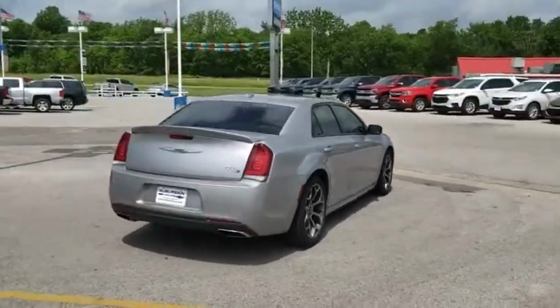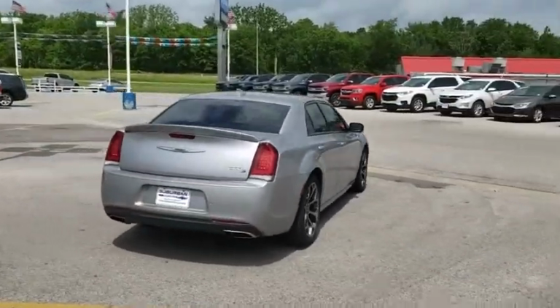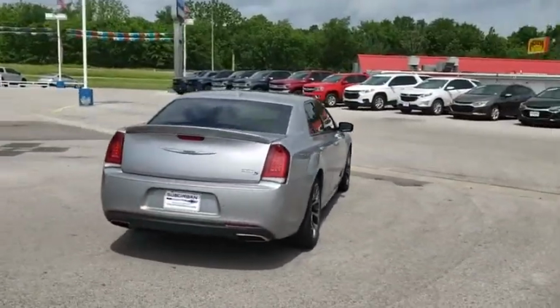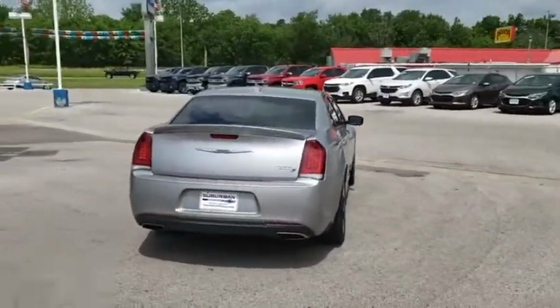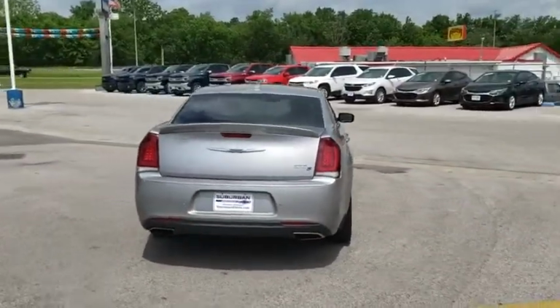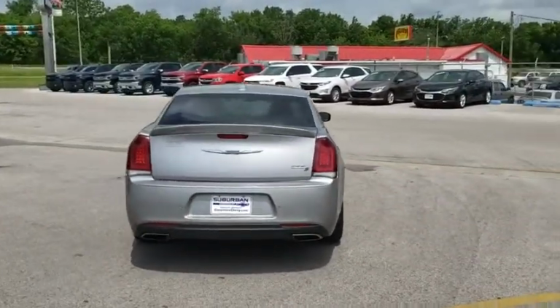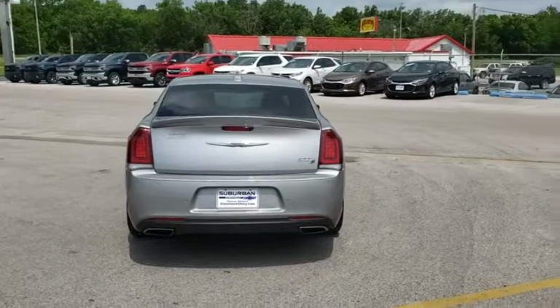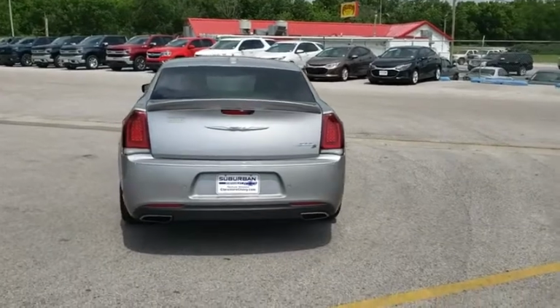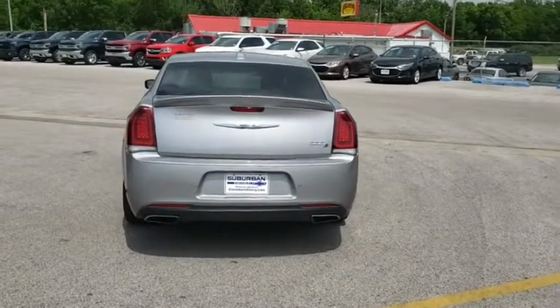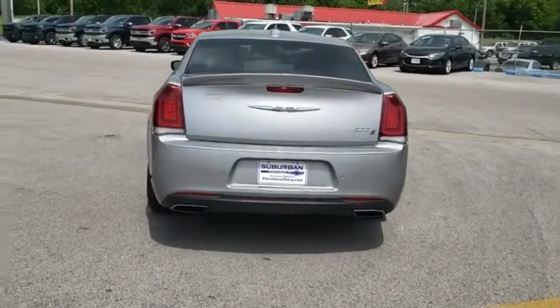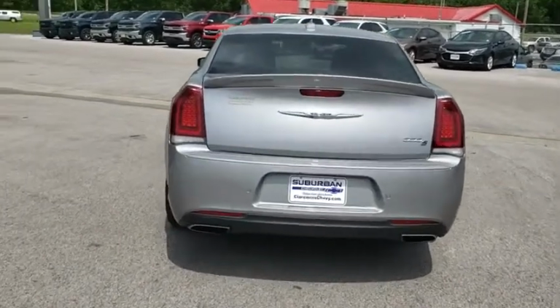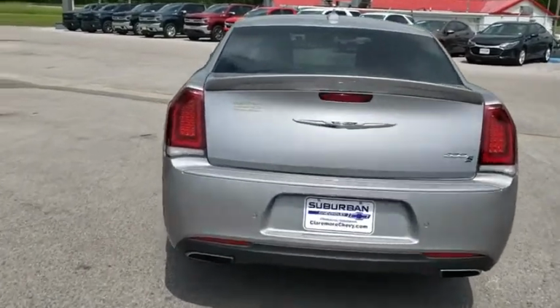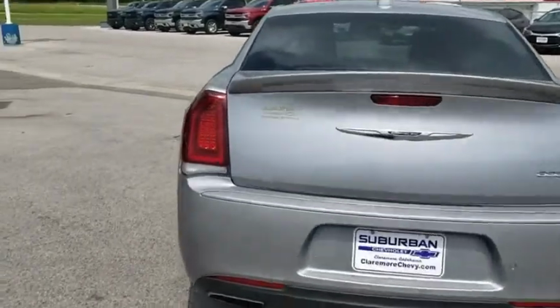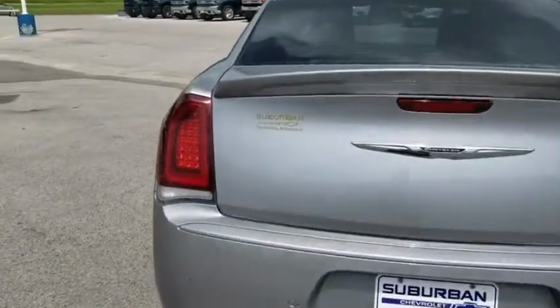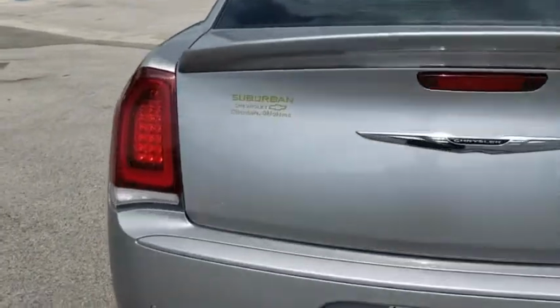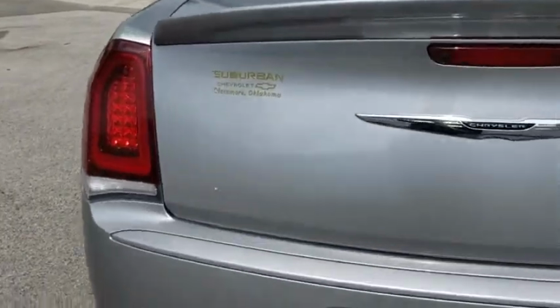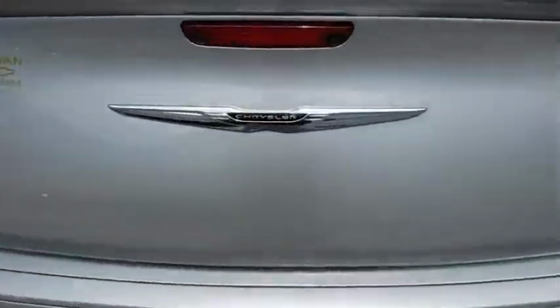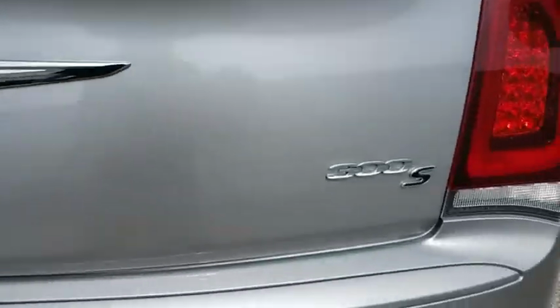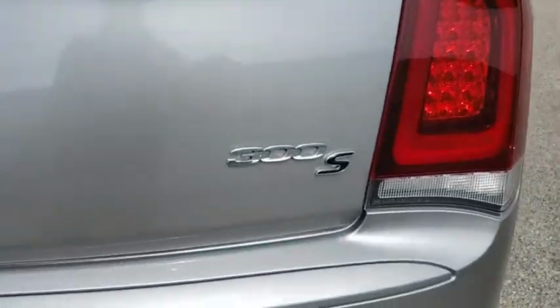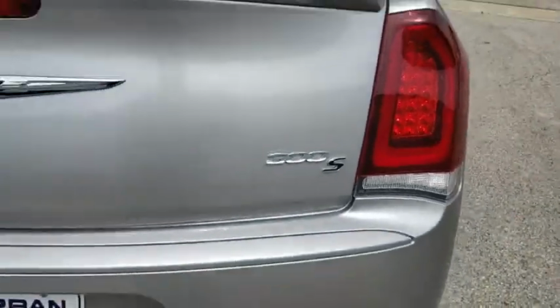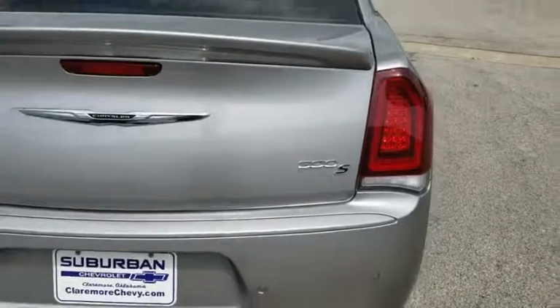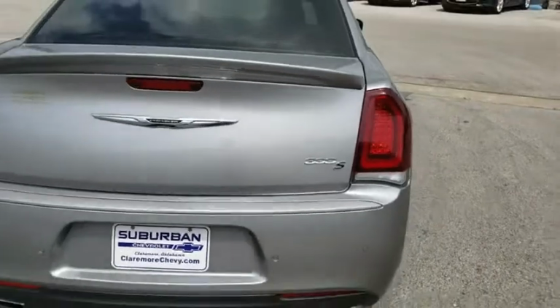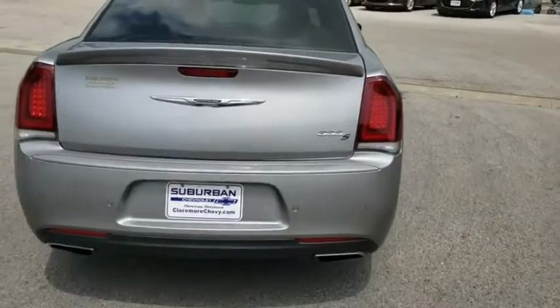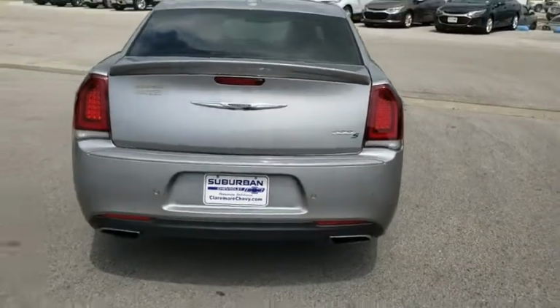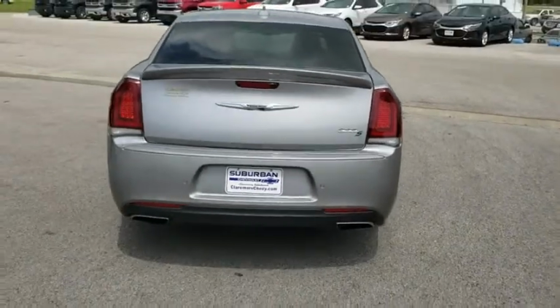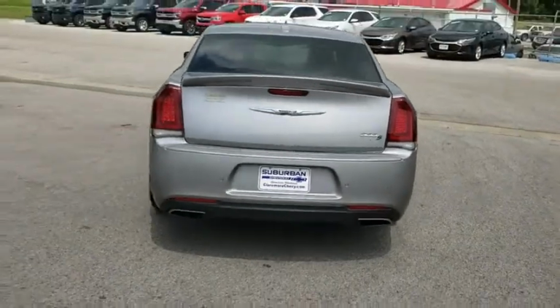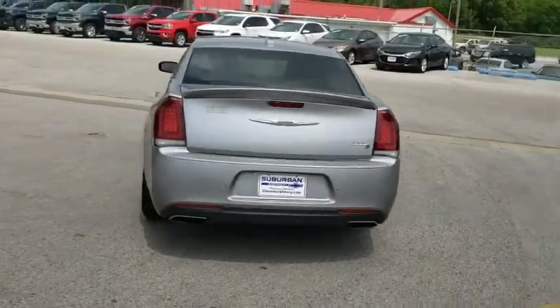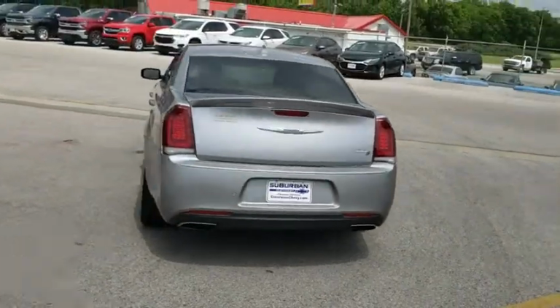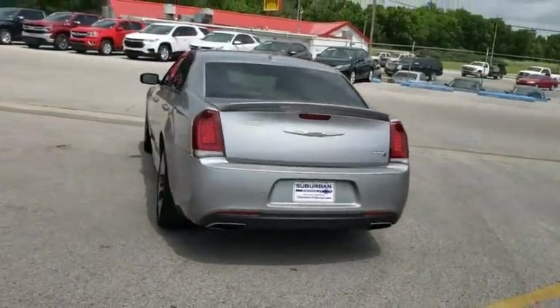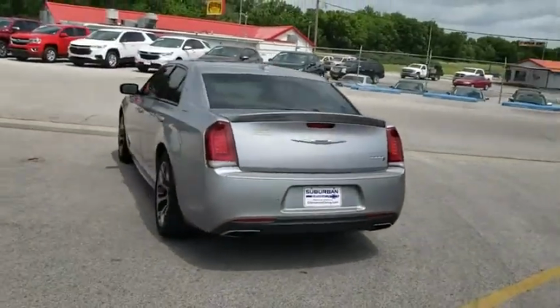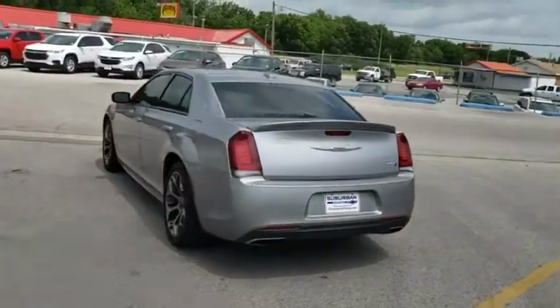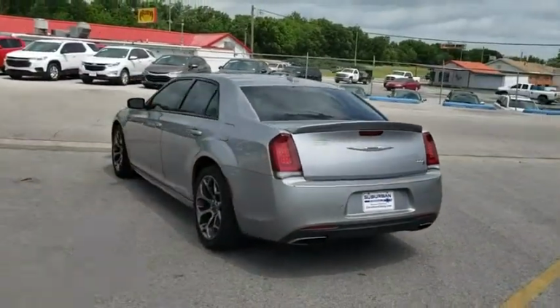Backup camera, power passenger seat, remote engine start, steering wheel audio controls, traction control, stability control, keyless entry, anti-lock braking system, leather wrapped steering wheel, Bluetooth.